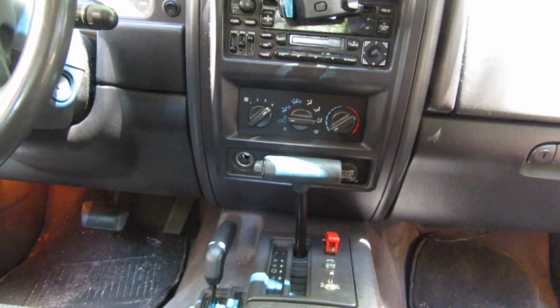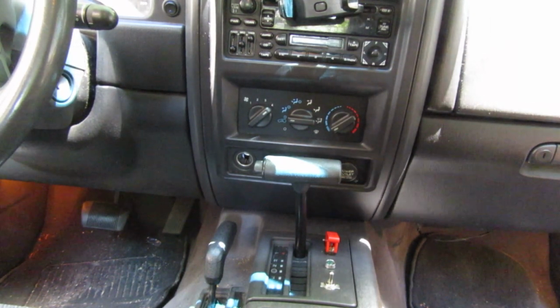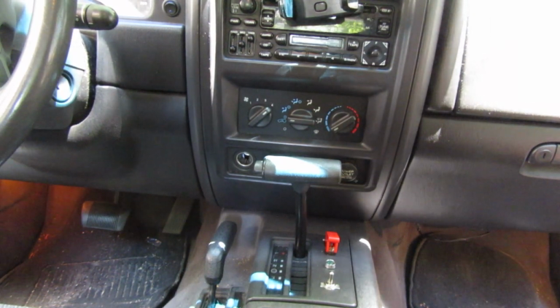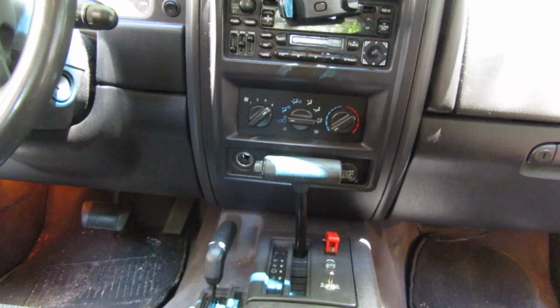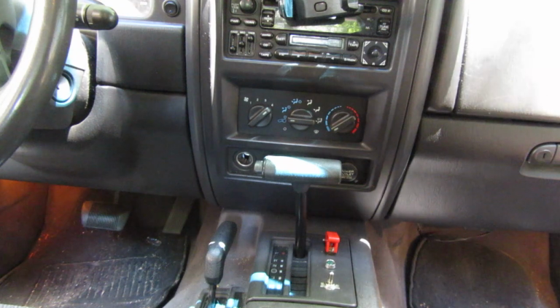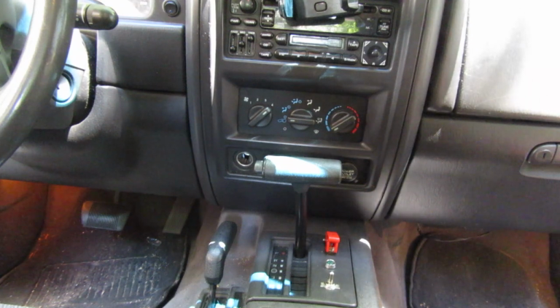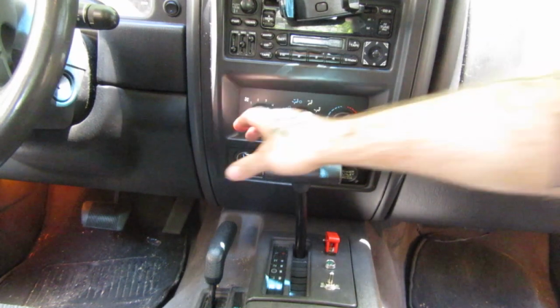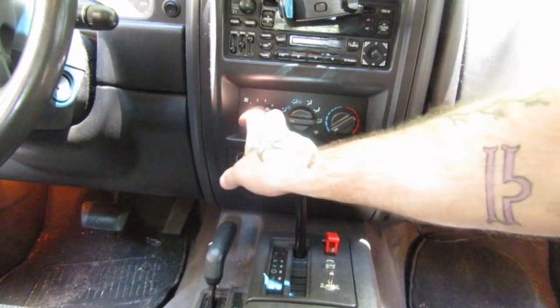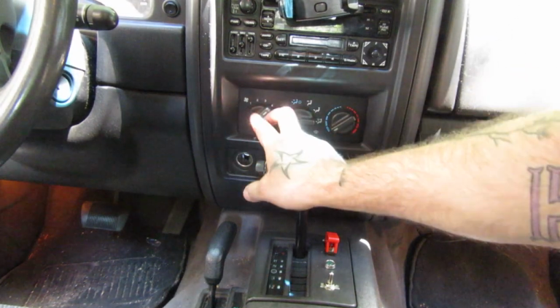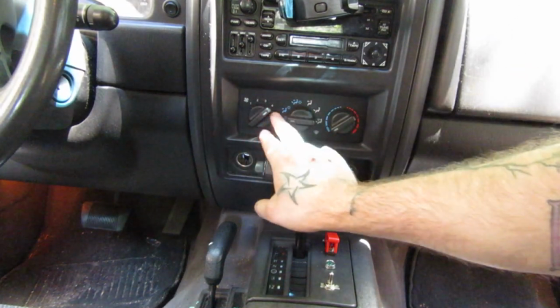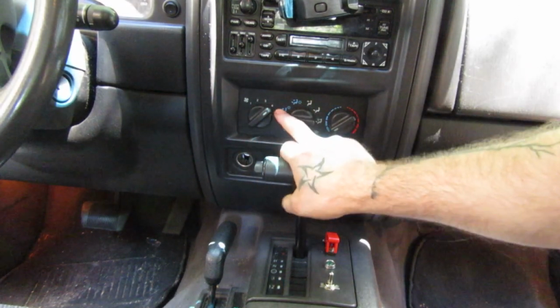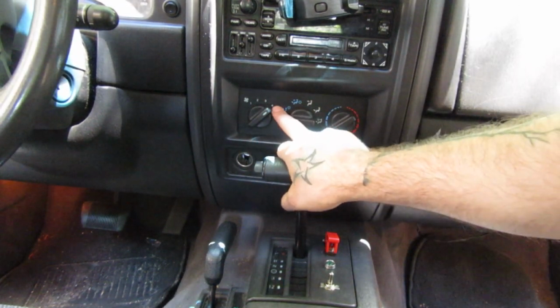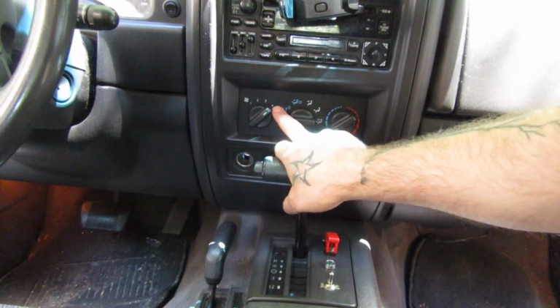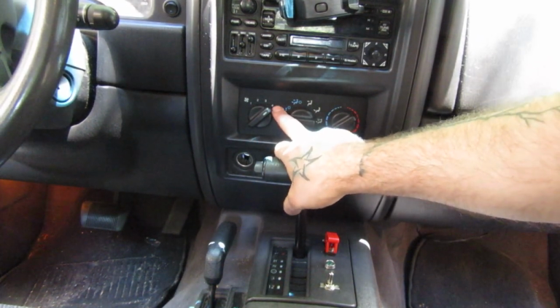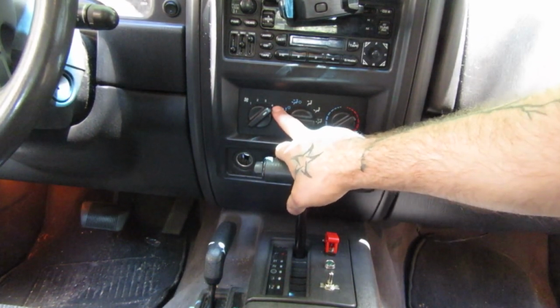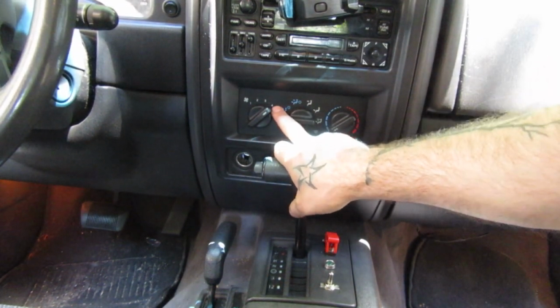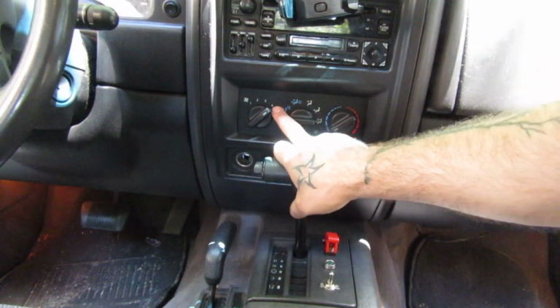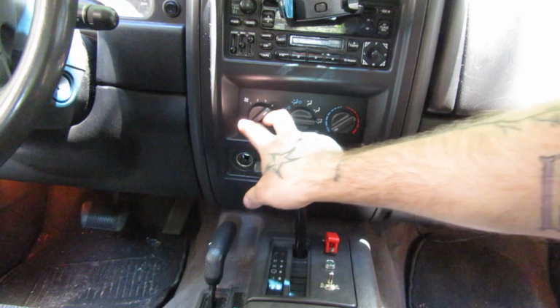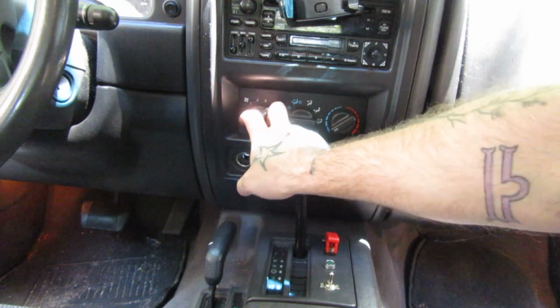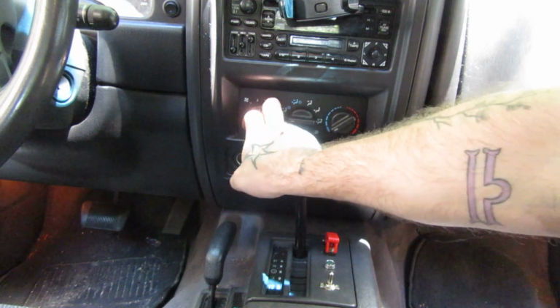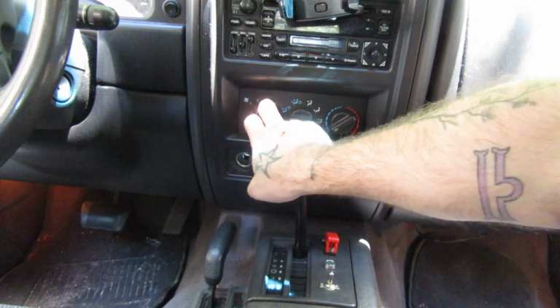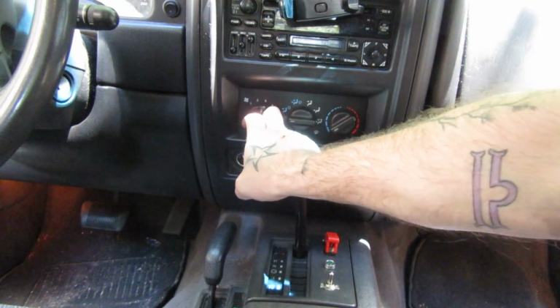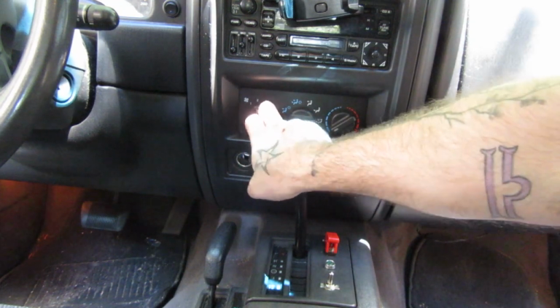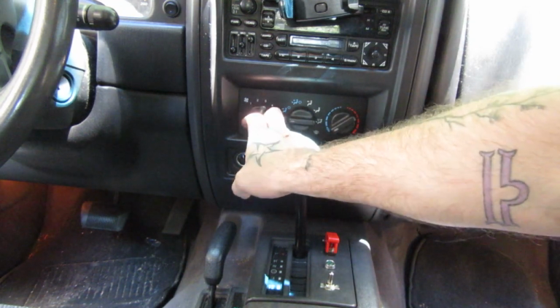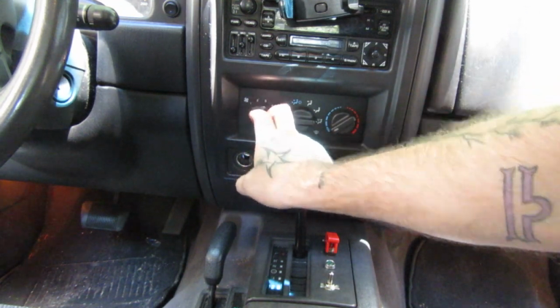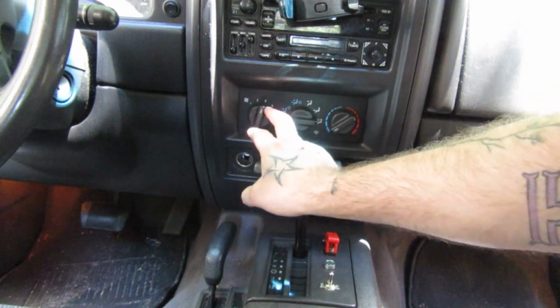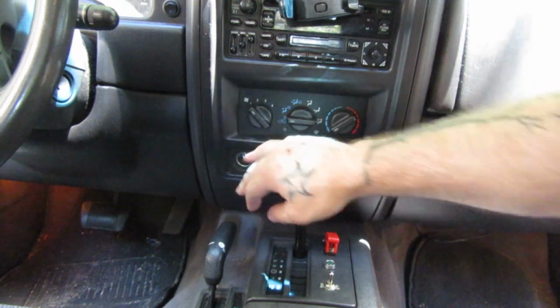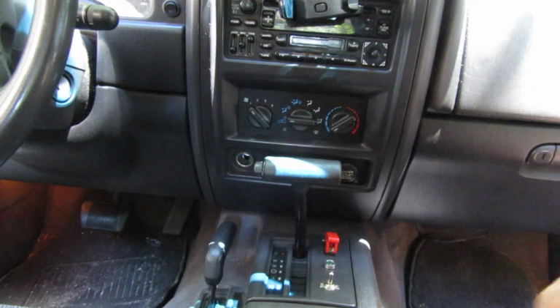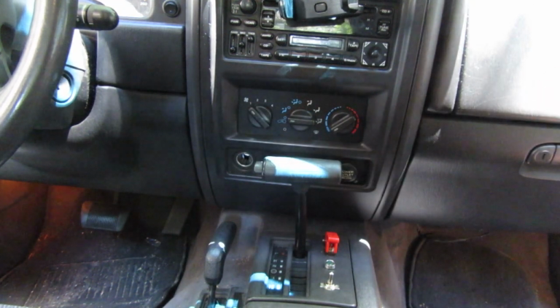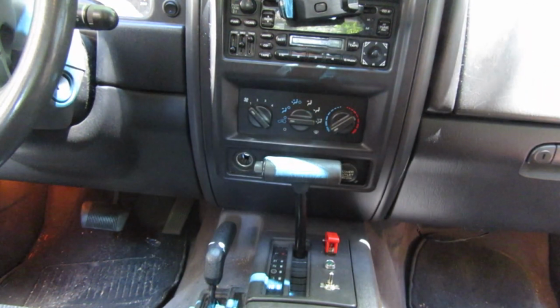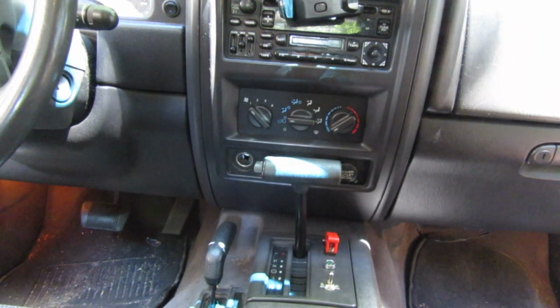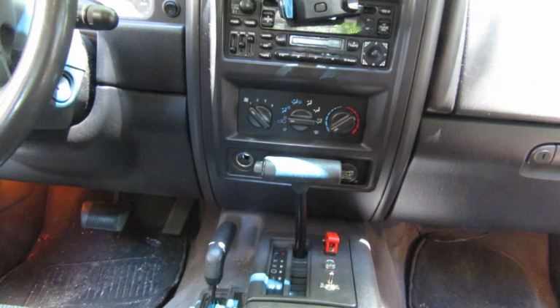One of which, maybe you go to turn your AC on and it'll only work in the high position, or maybe two of your speed settings are the same. Maybe the blower motor doesn't come on at all.